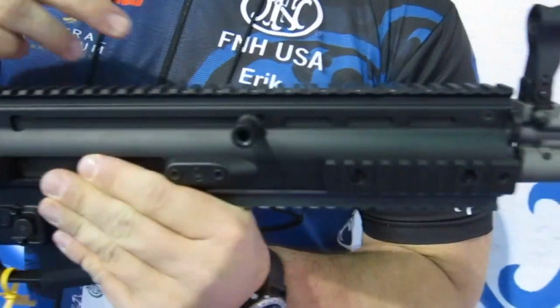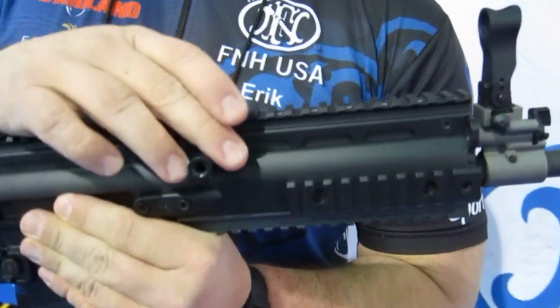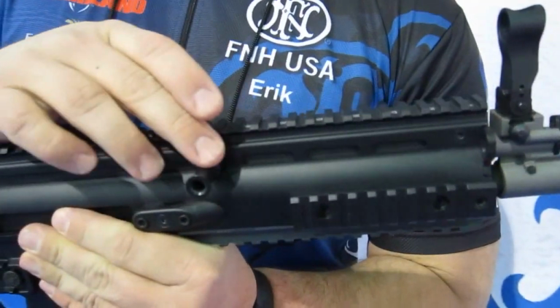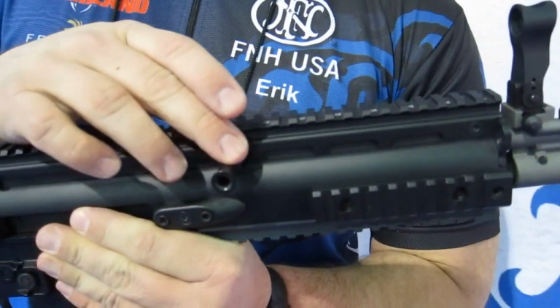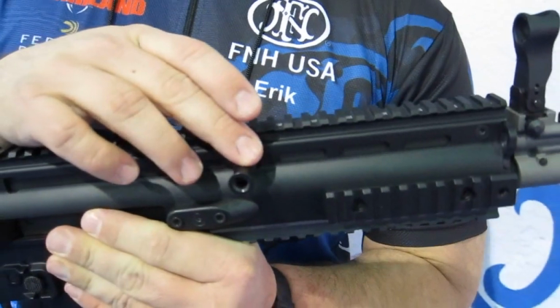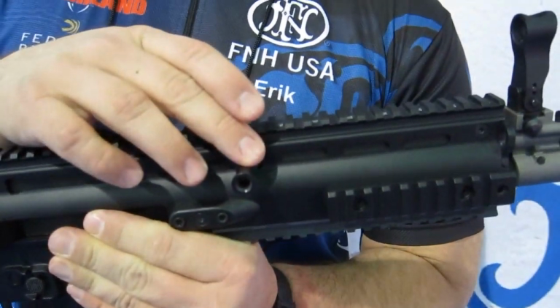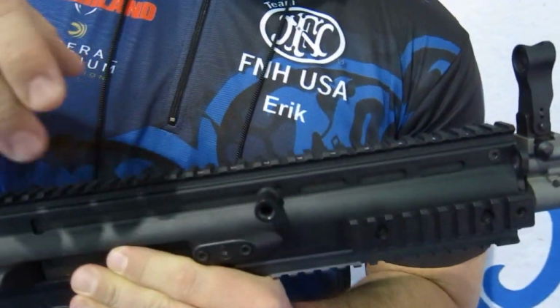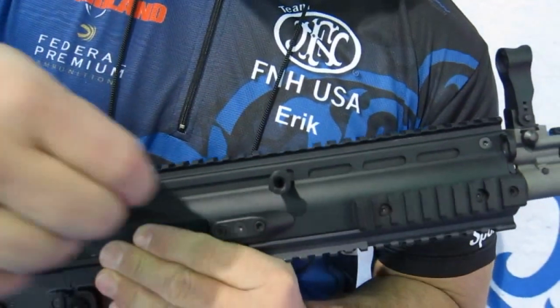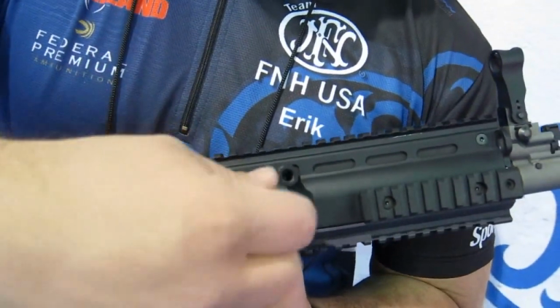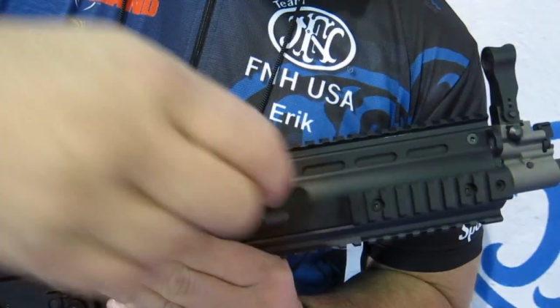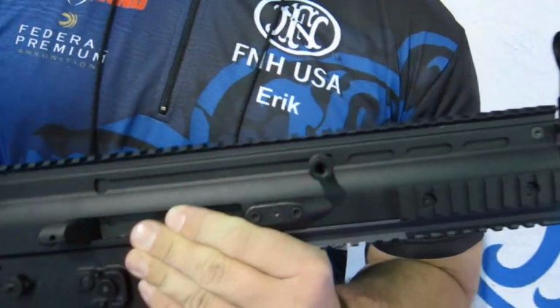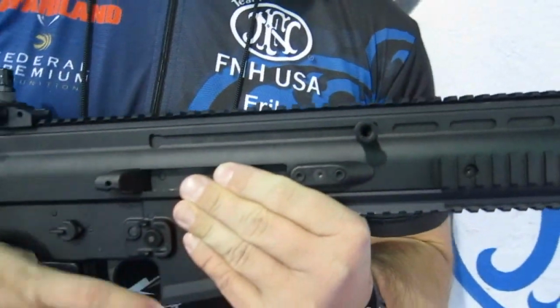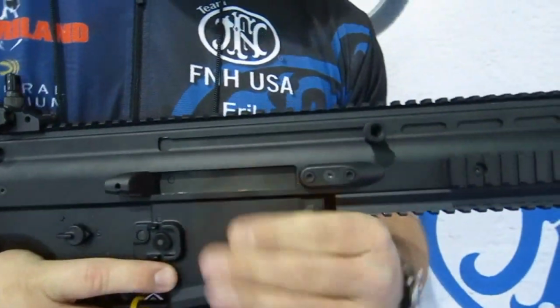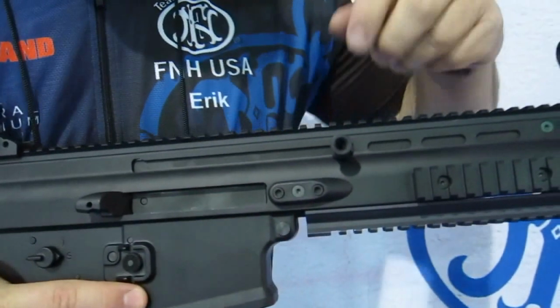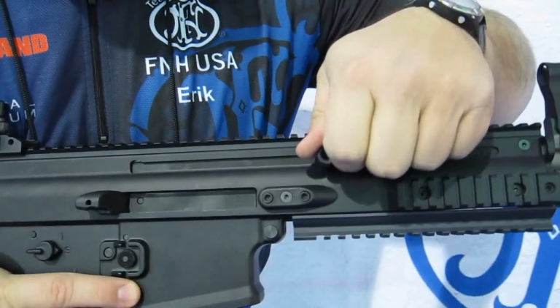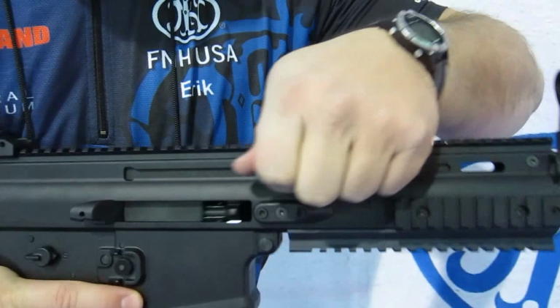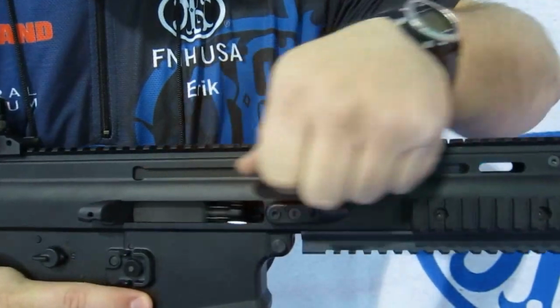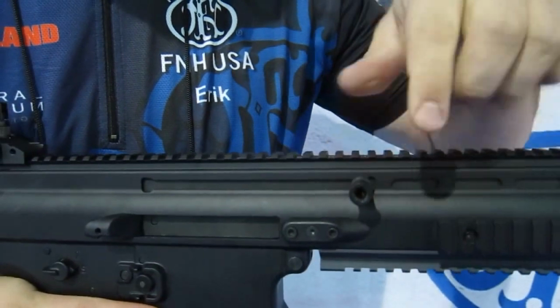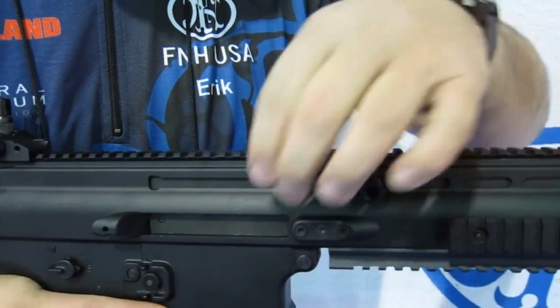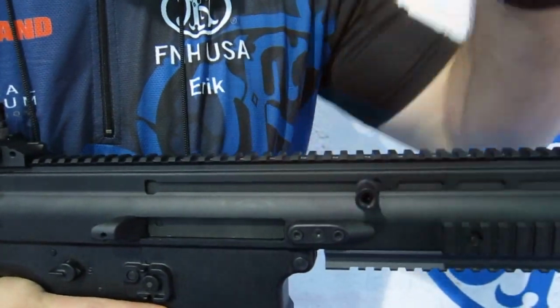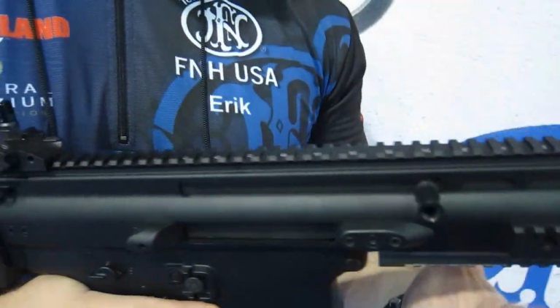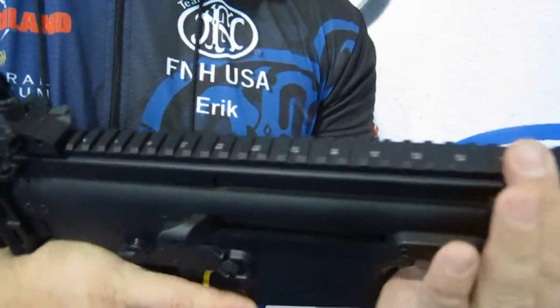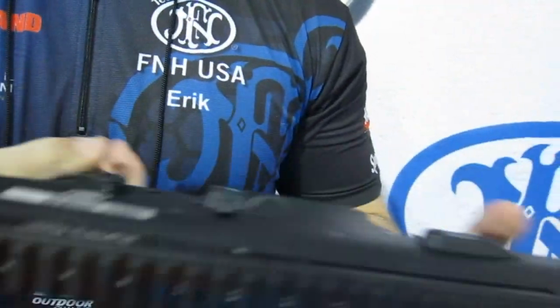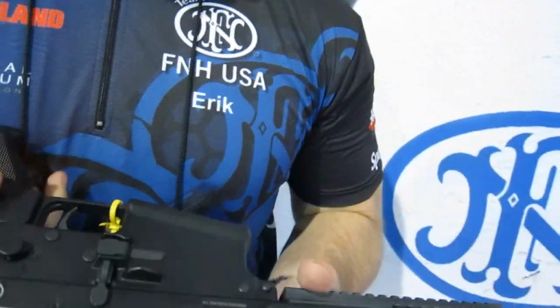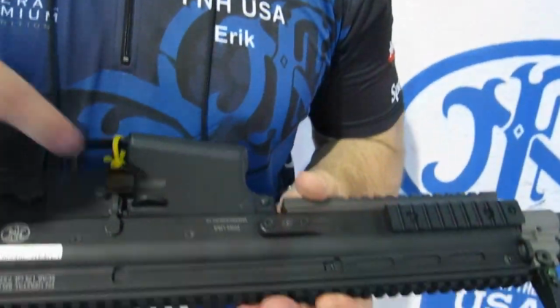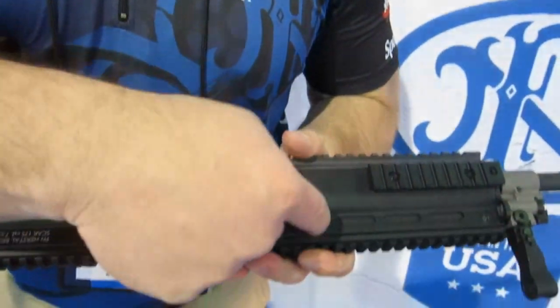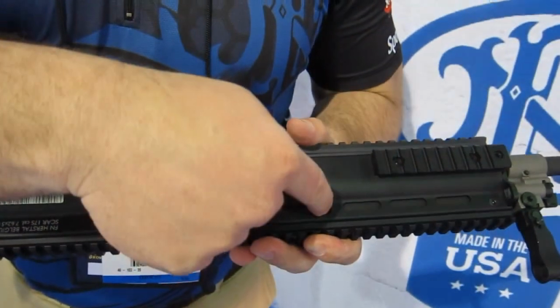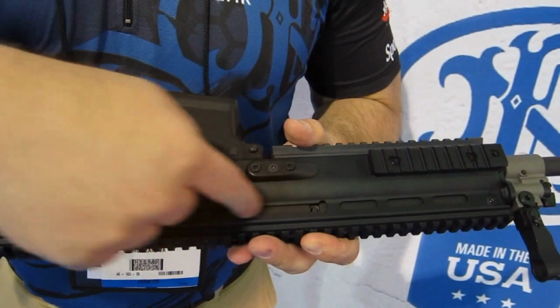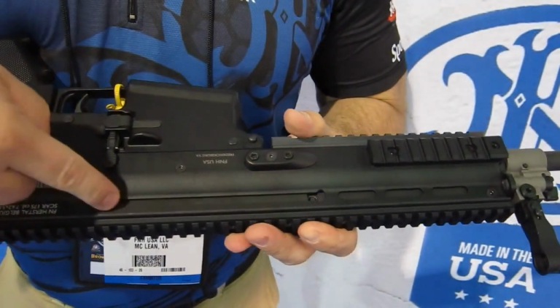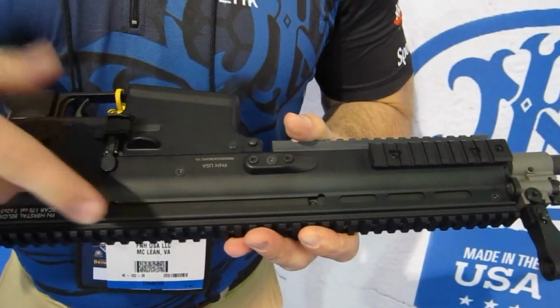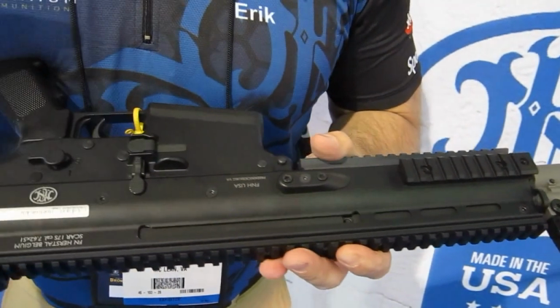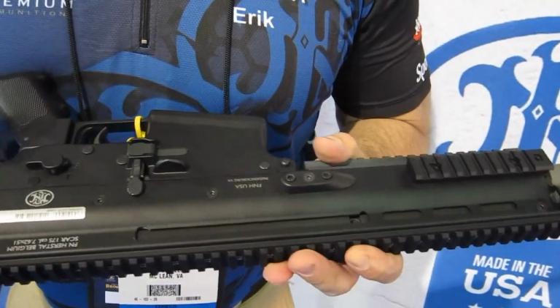We have a reversible charging handle. This allows you to place the charging handle on the right side of the rifle, or remove it and replace it on the left side of the rifle, whichever you prefer.